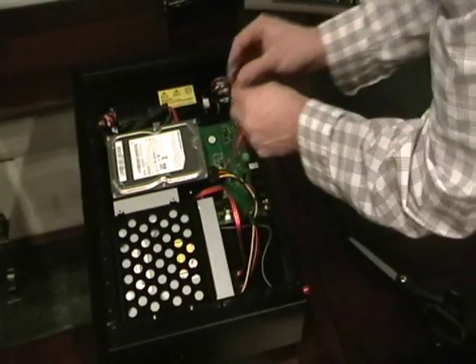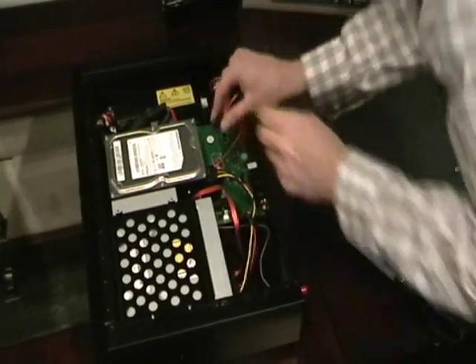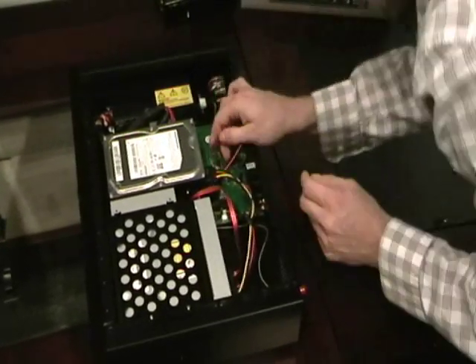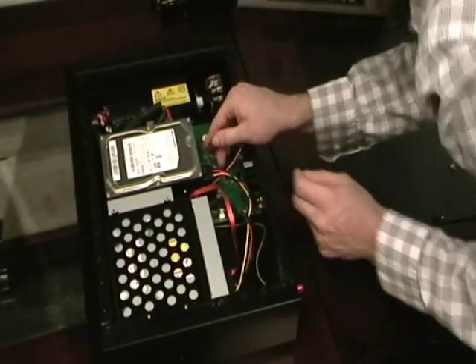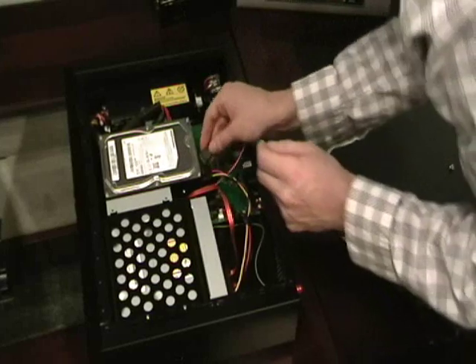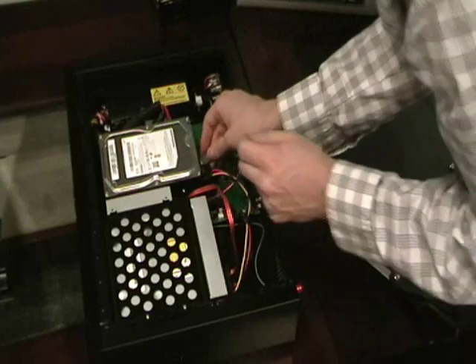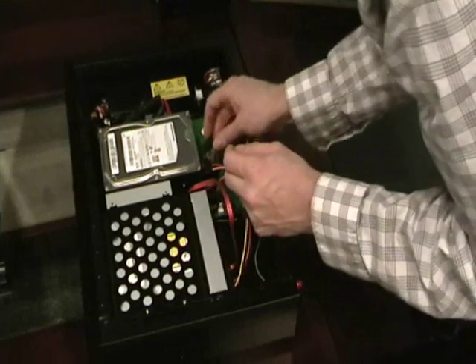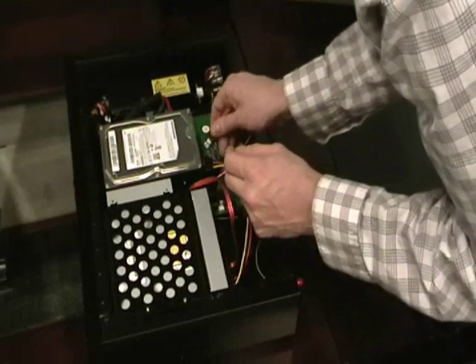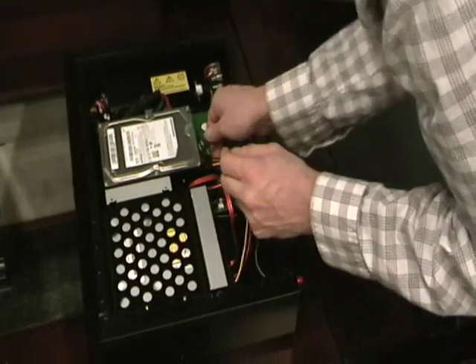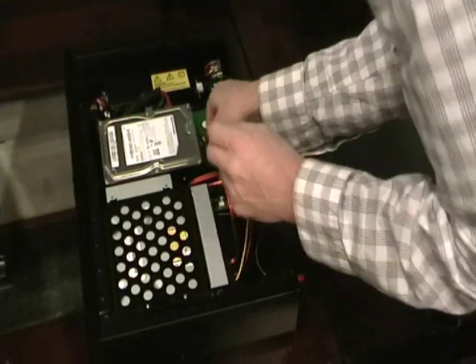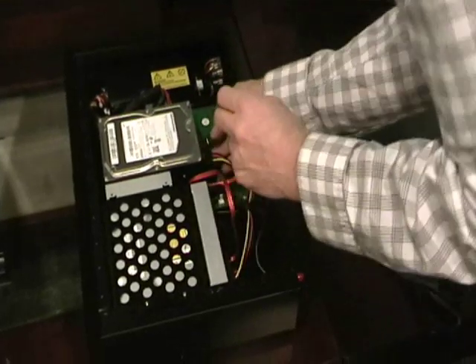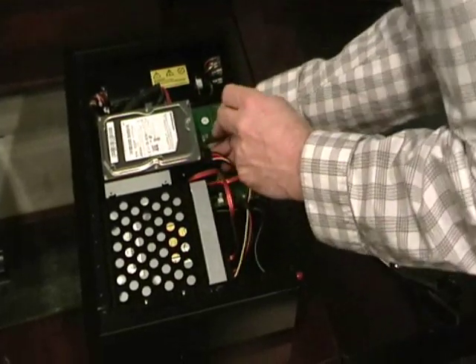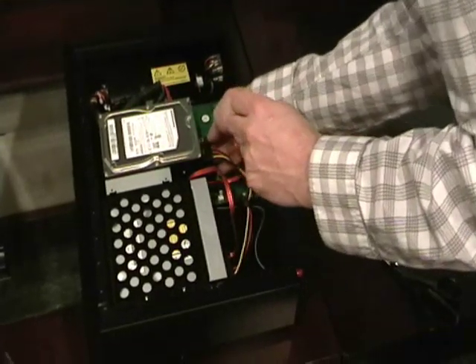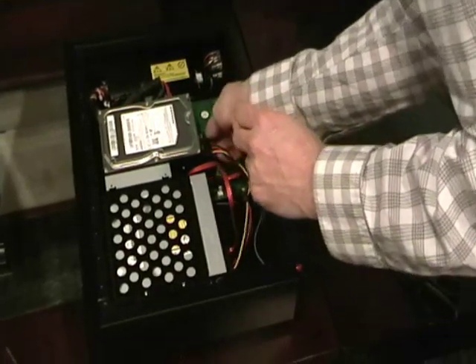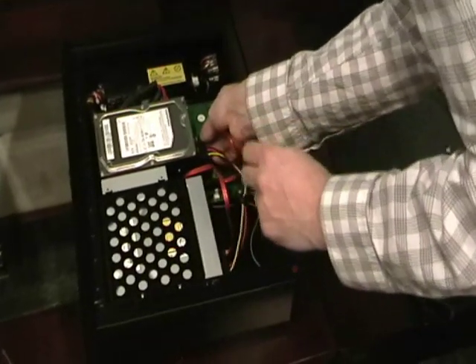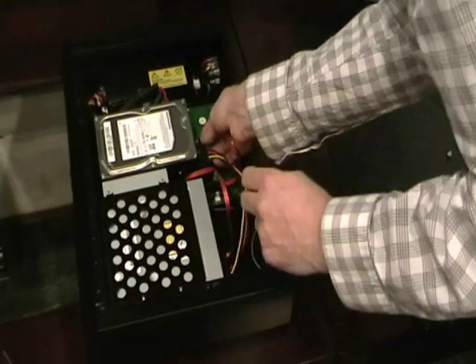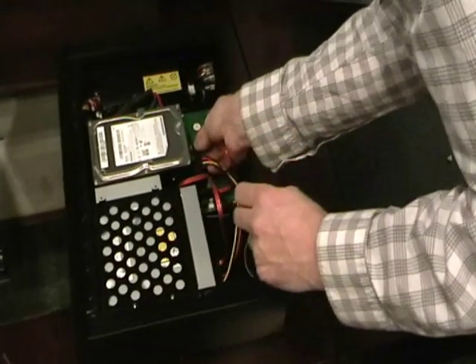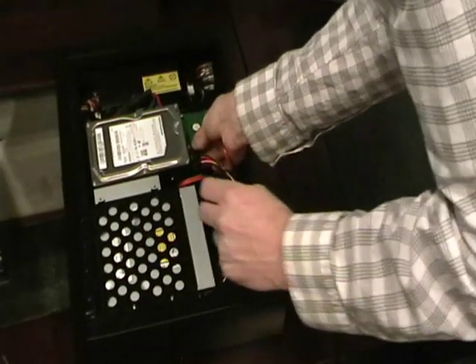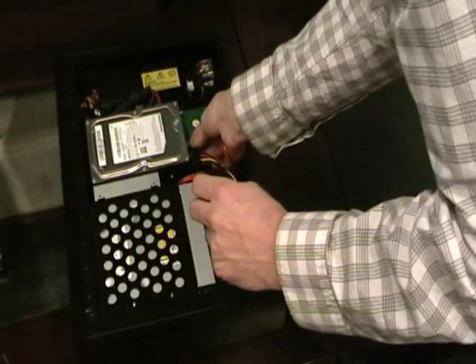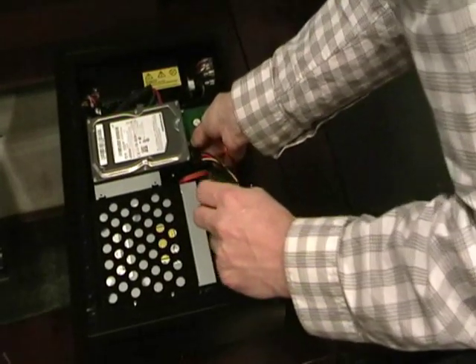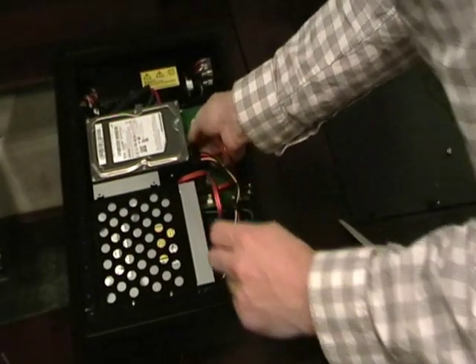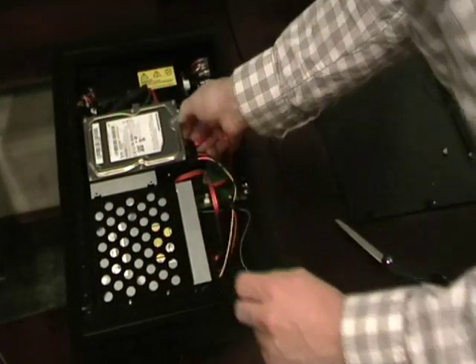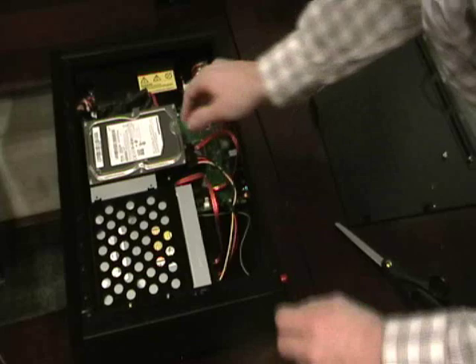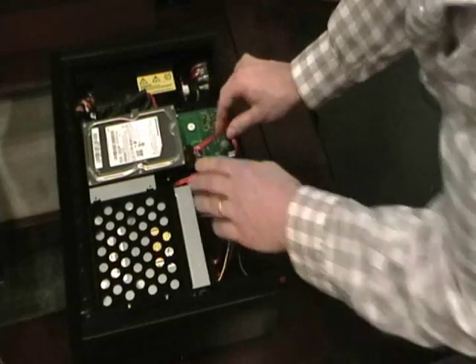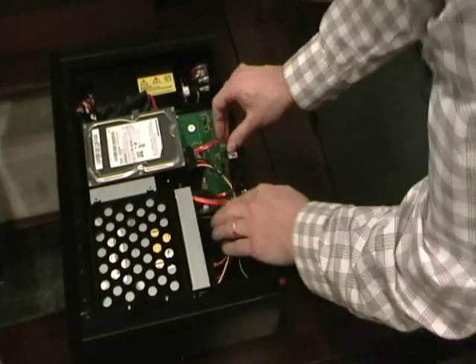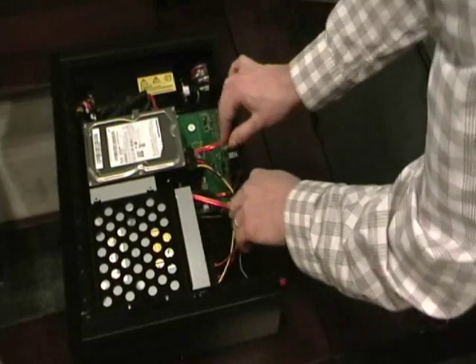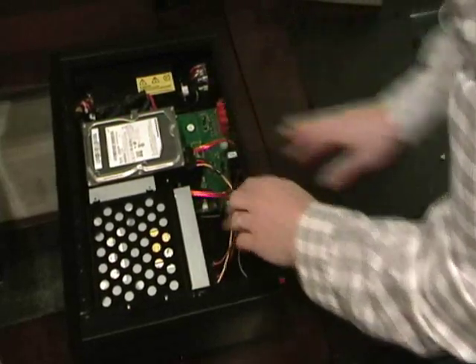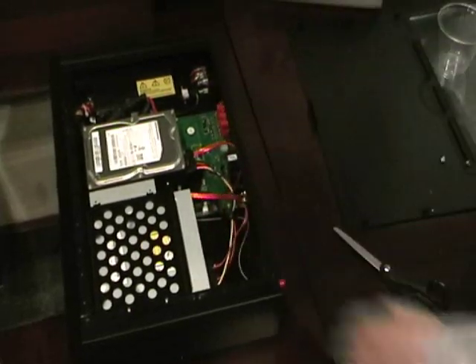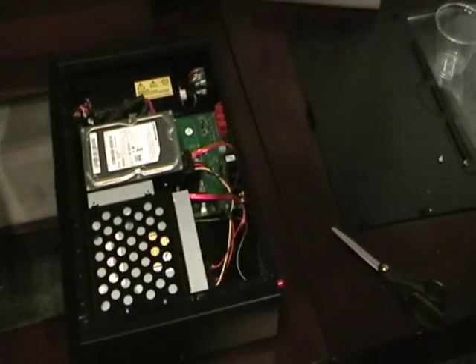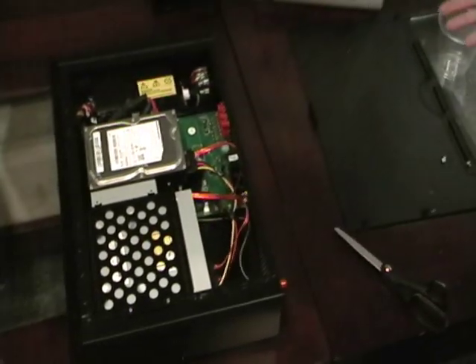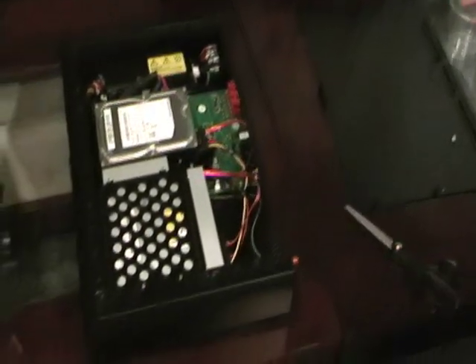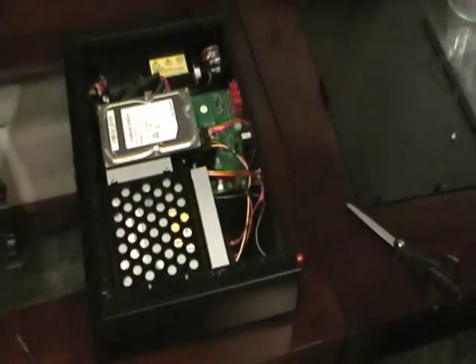Now that's enough slack for it to reach back over to the side of the hard drive. Then connect the power cord right next to it, and then you're all set.